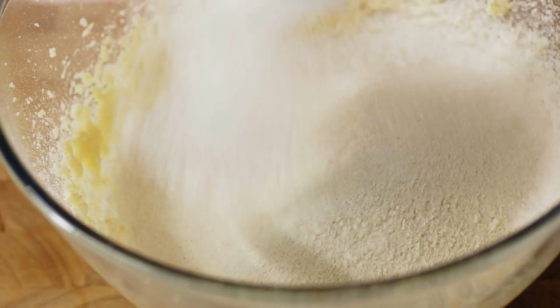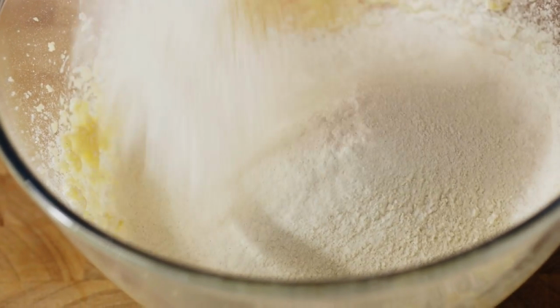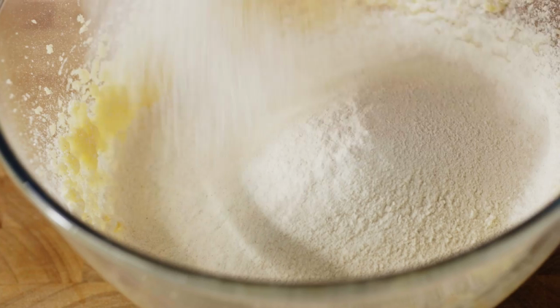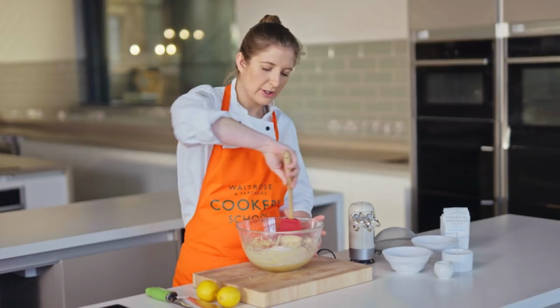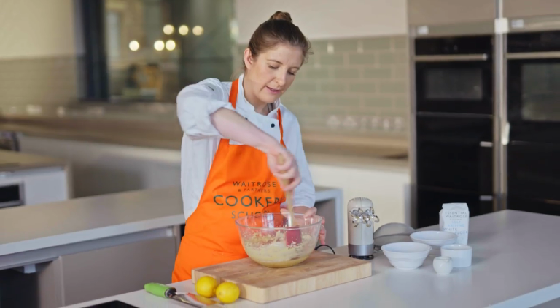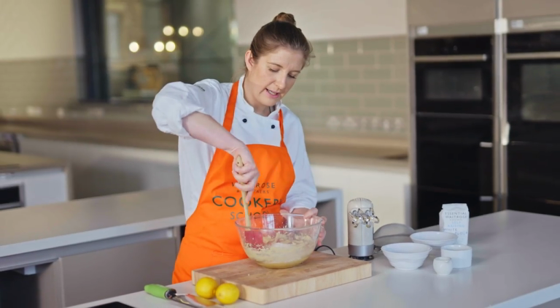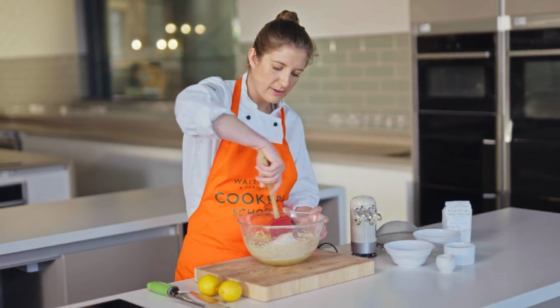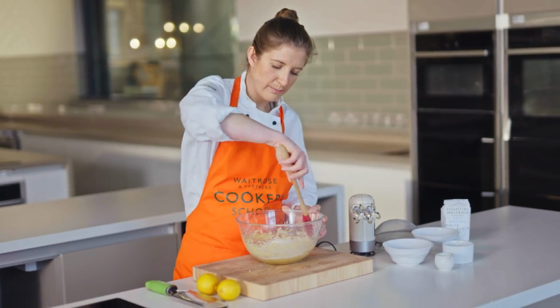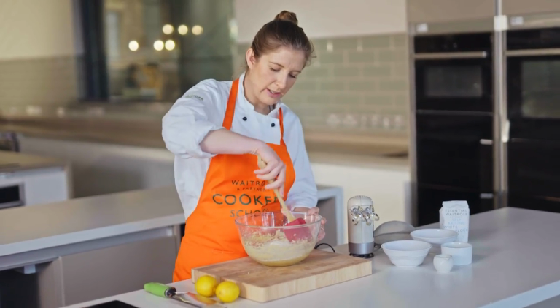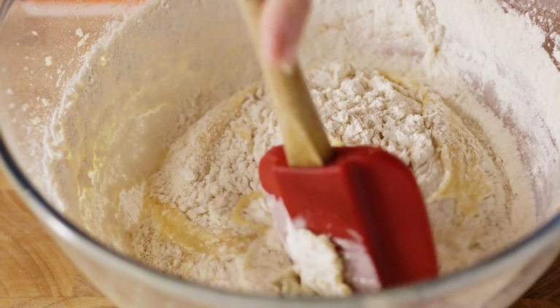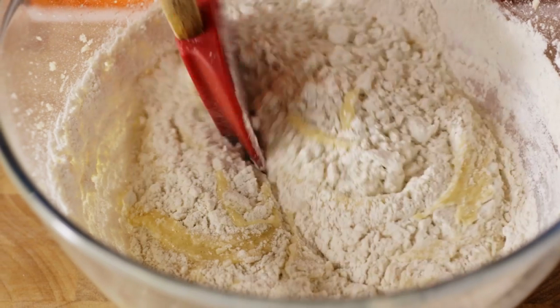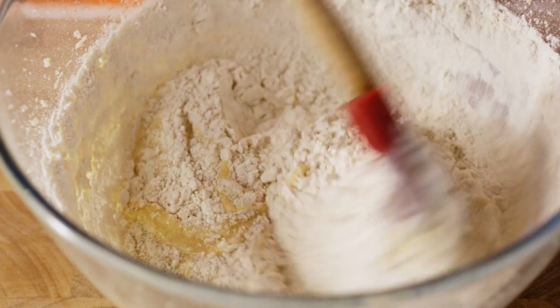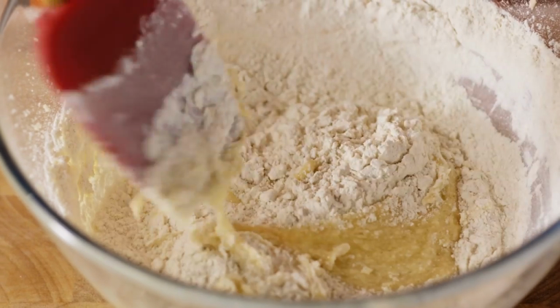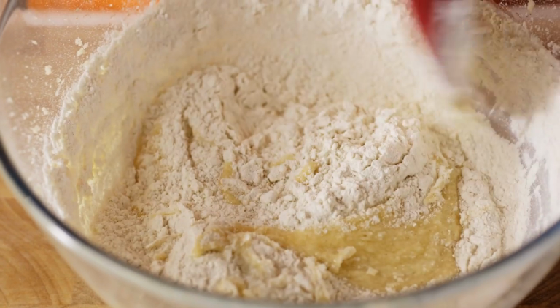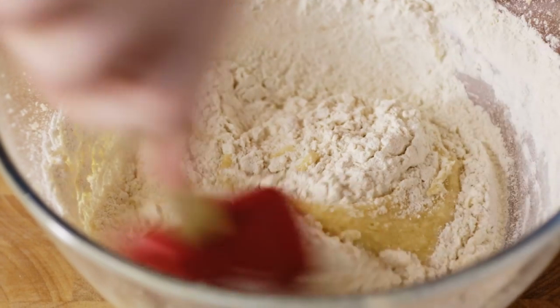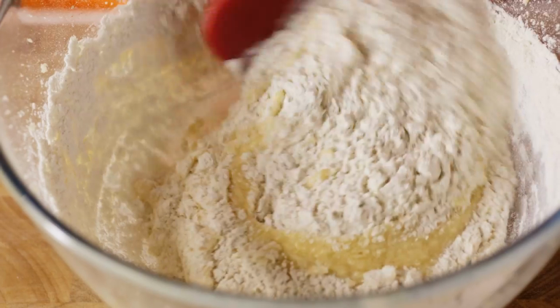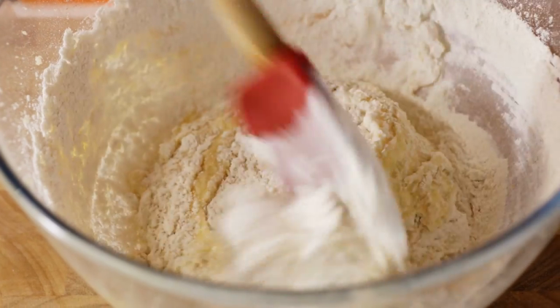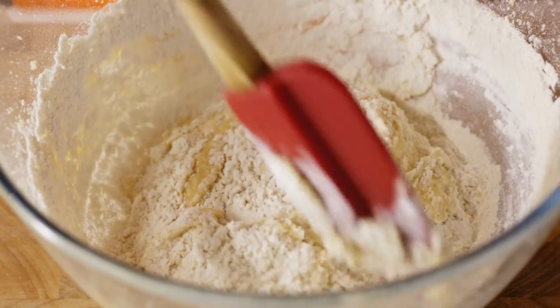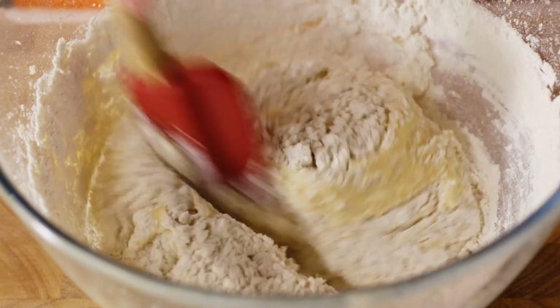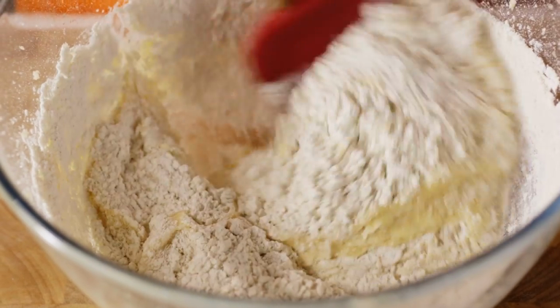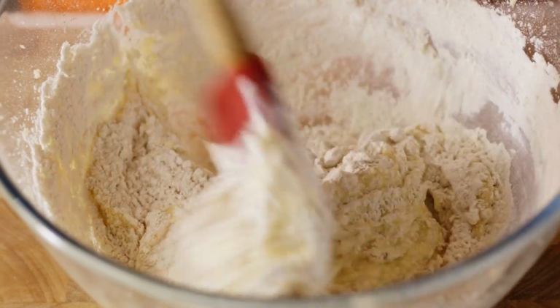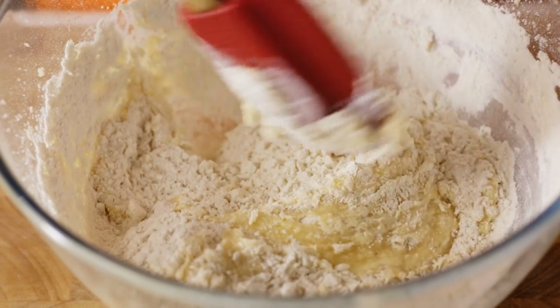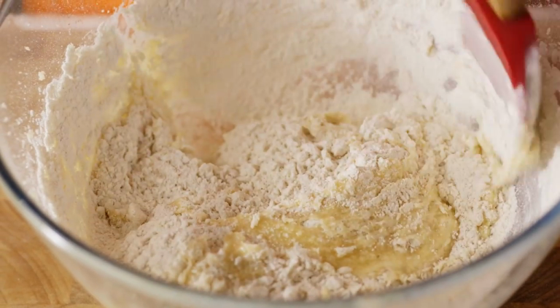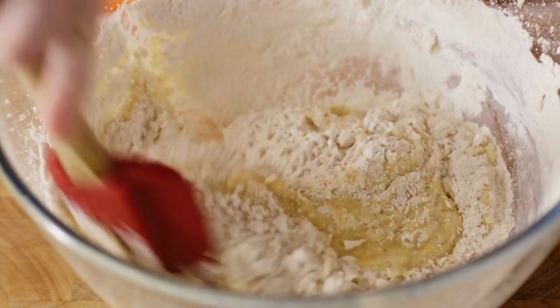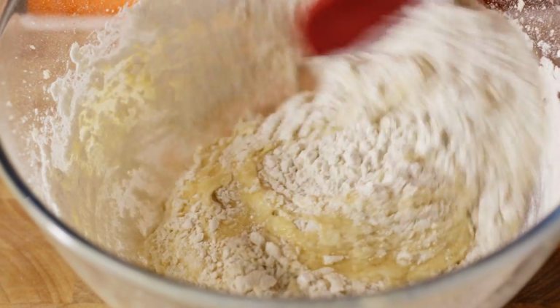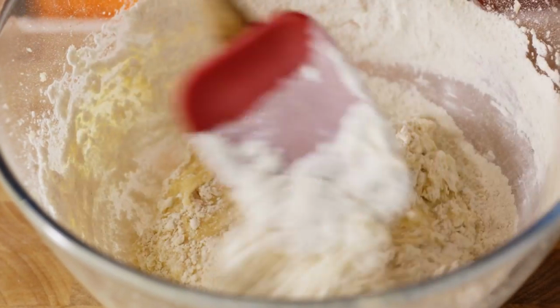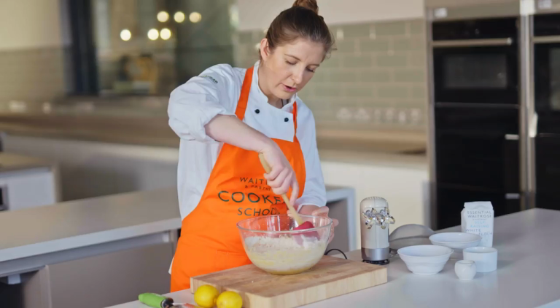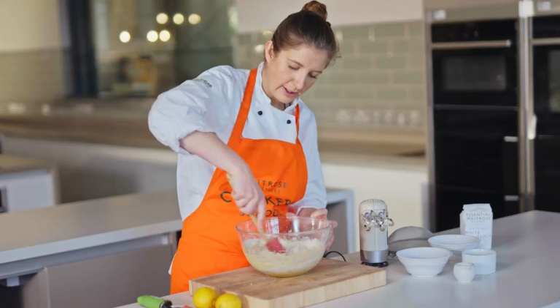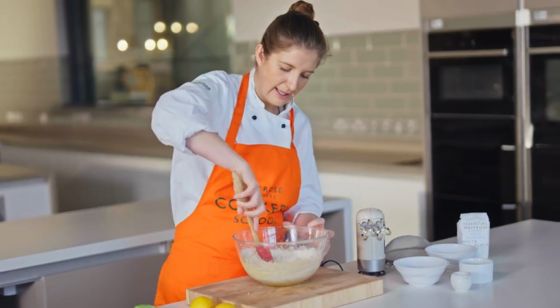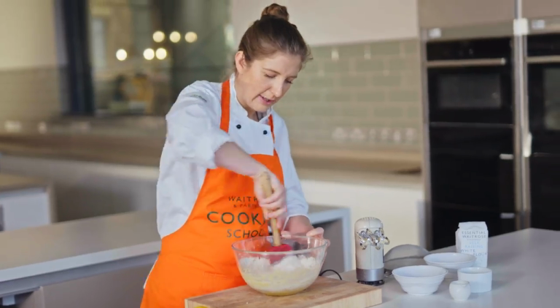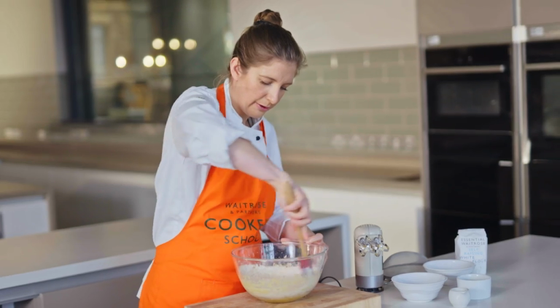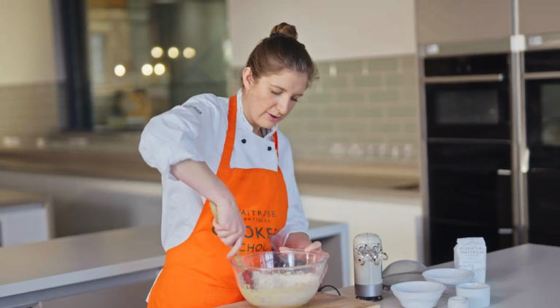For the folding, we want to go around the outside of the bowl and then cut through the middle of the bowl. We're trying here to use the thin side of the spatula so that we're not knocking the air out of our mixture.